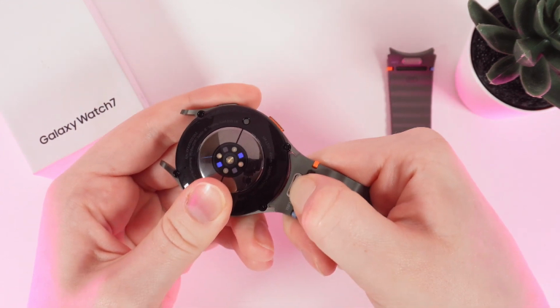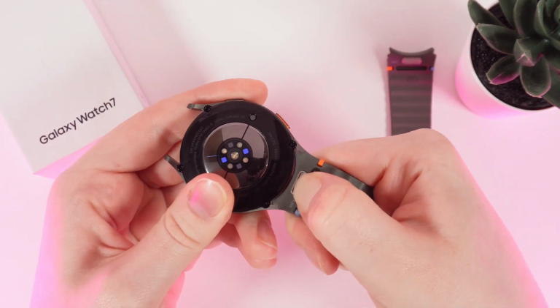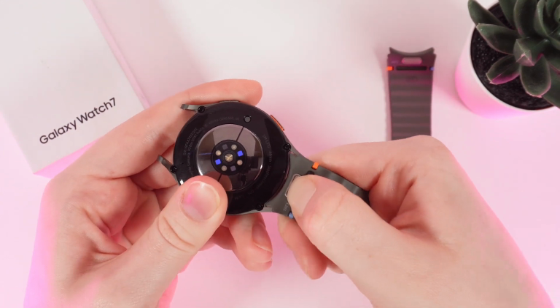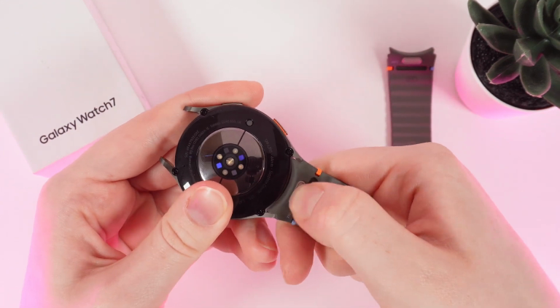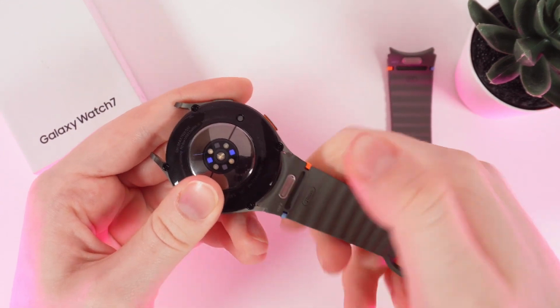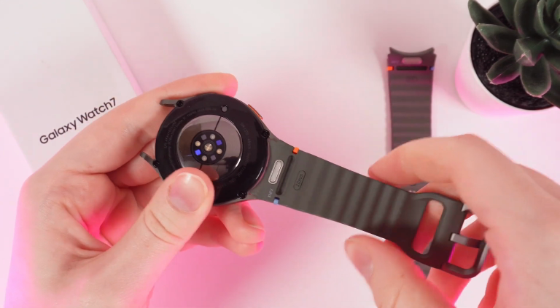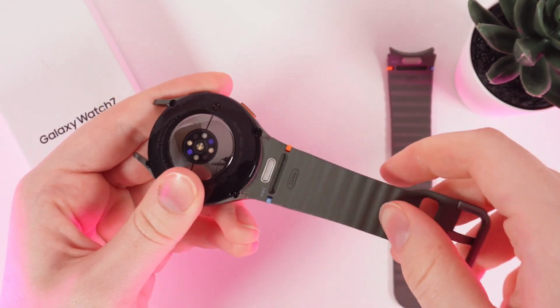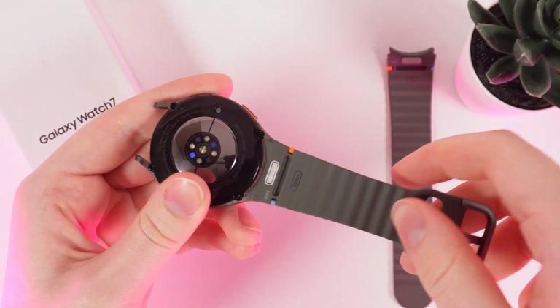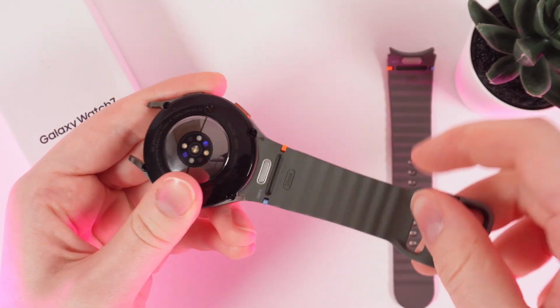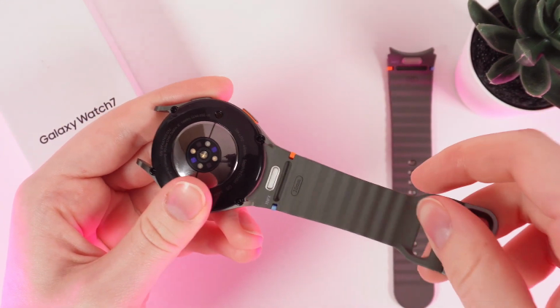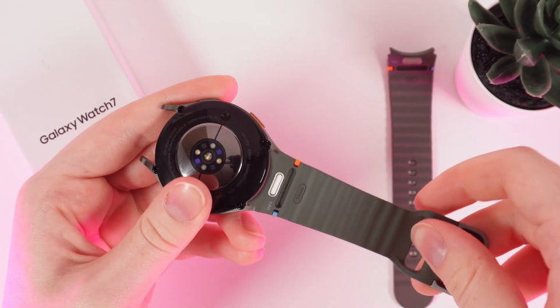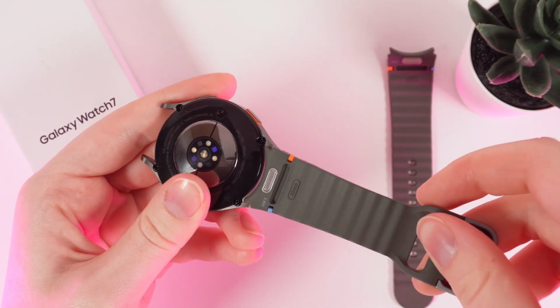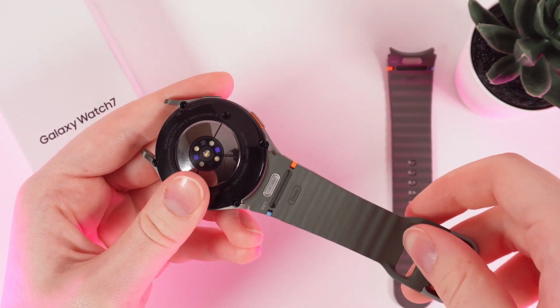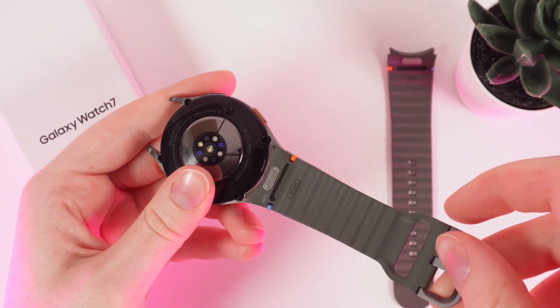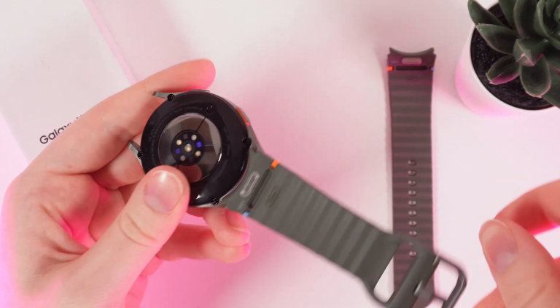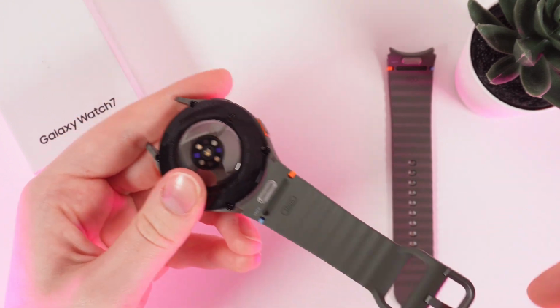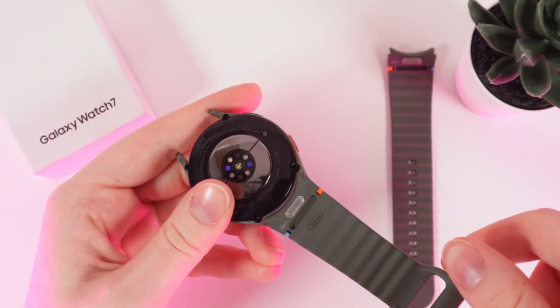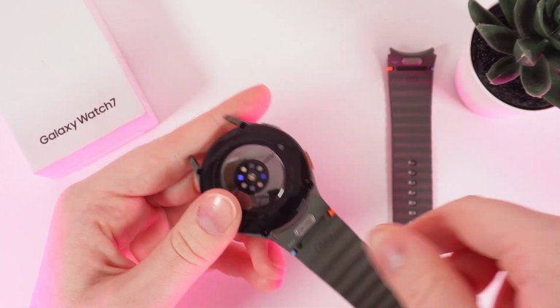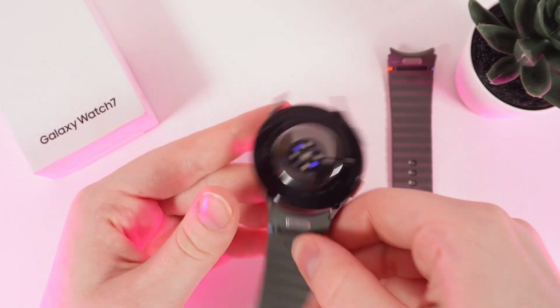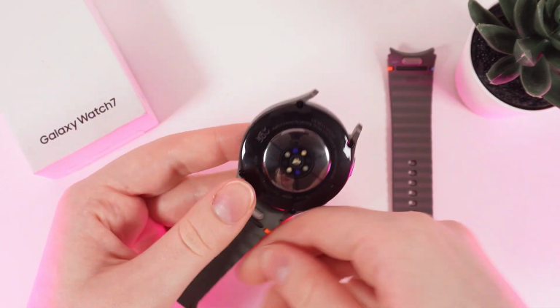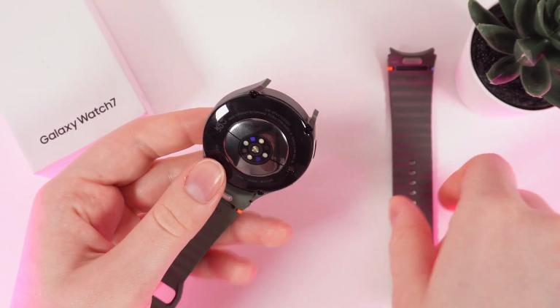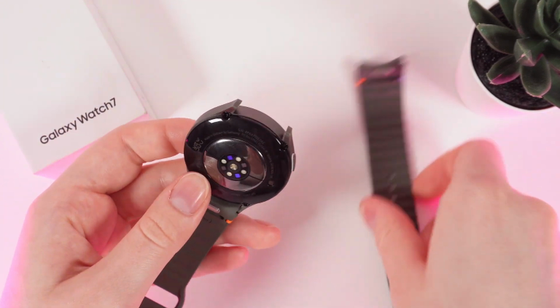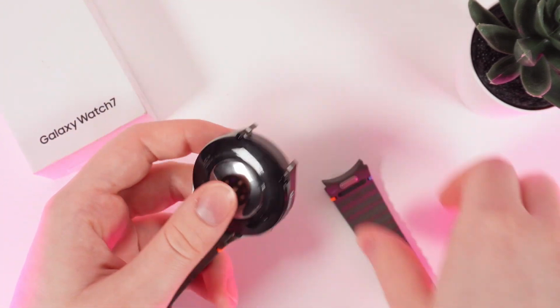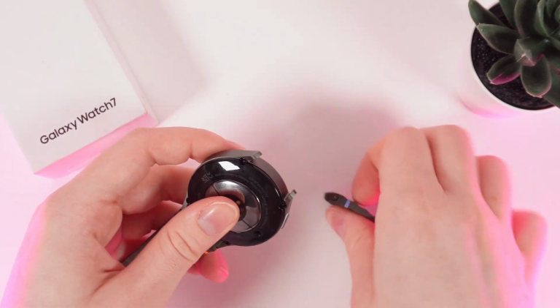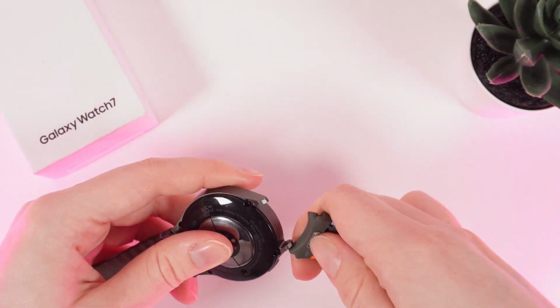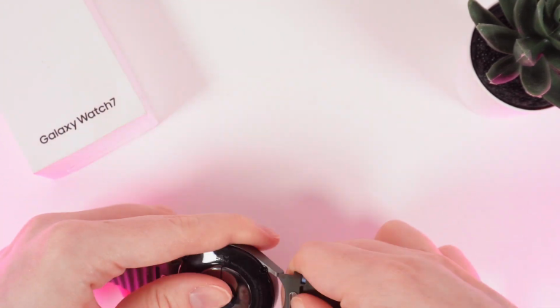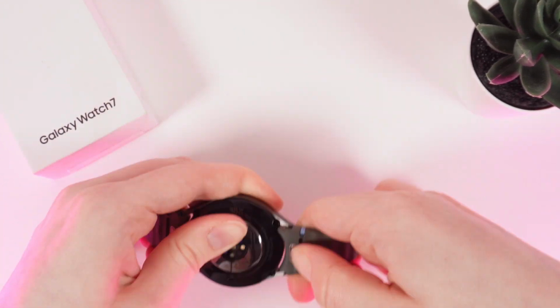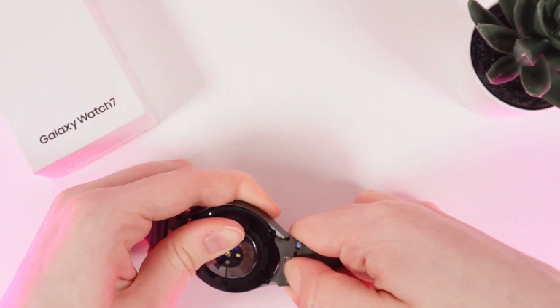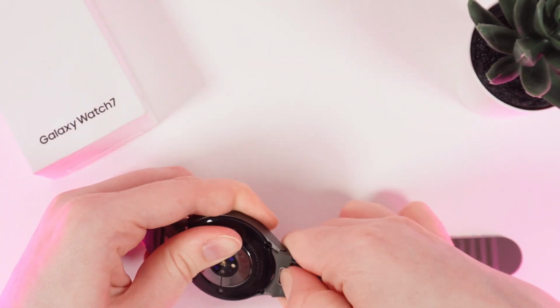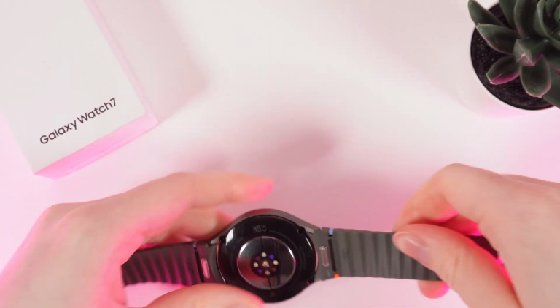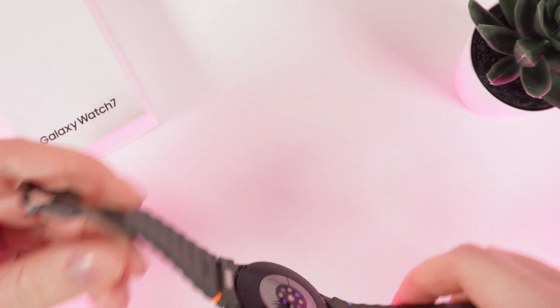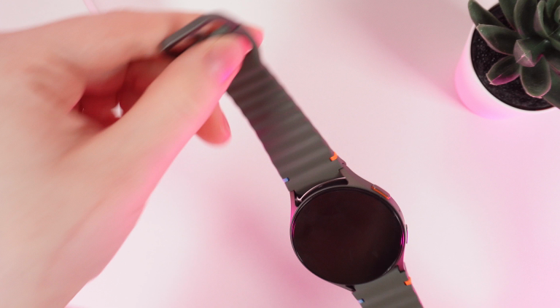Now stop holding the button and slowly move the band until you'll hear a click. And that's it. Now let's do it on the second side too. And that's it.